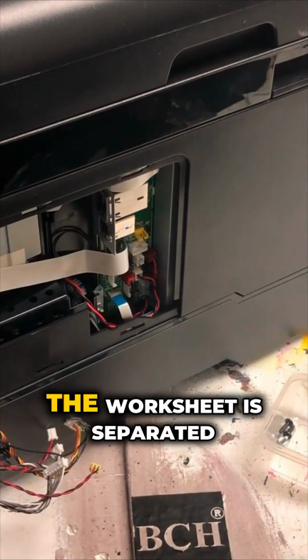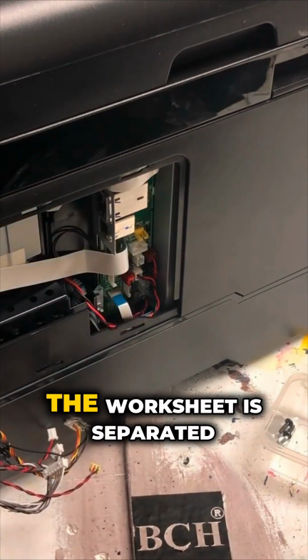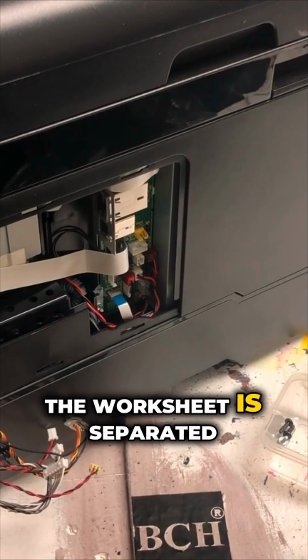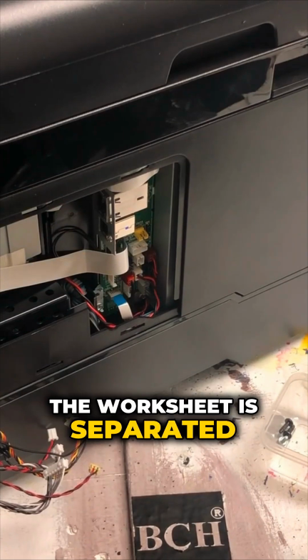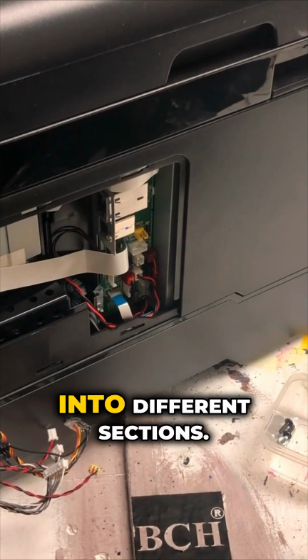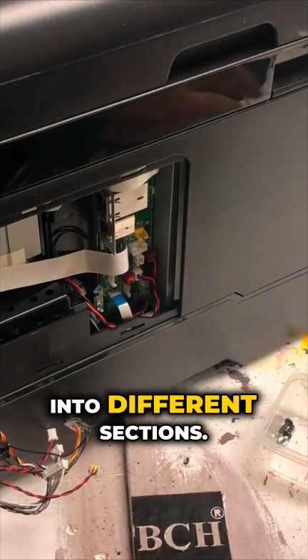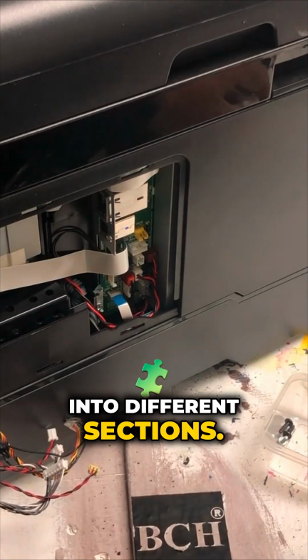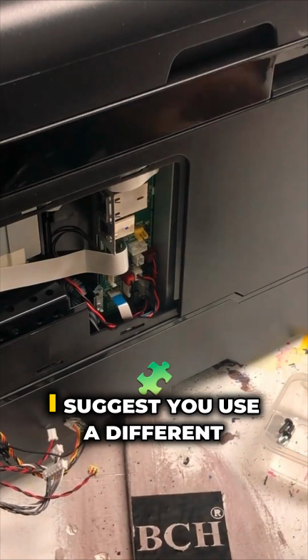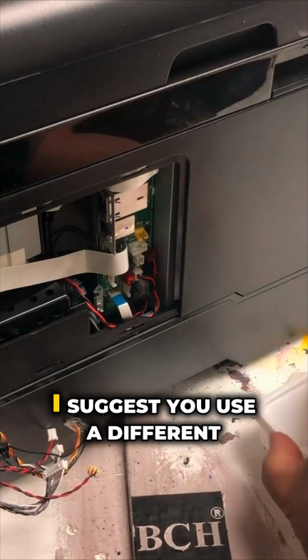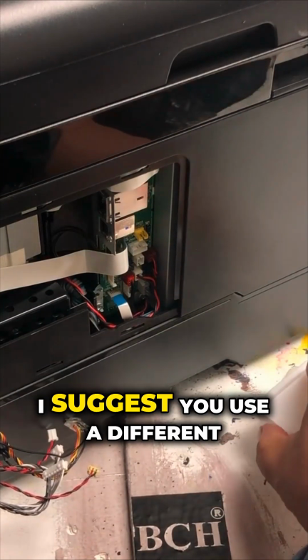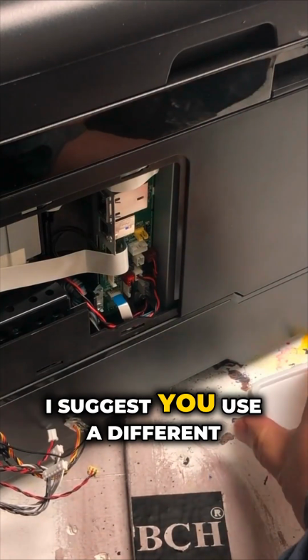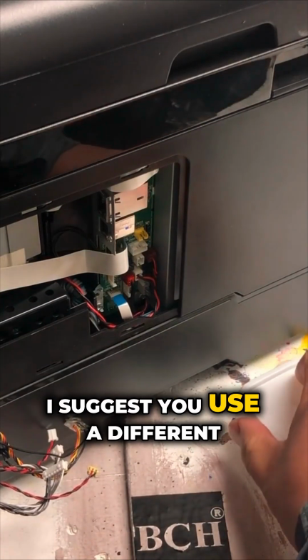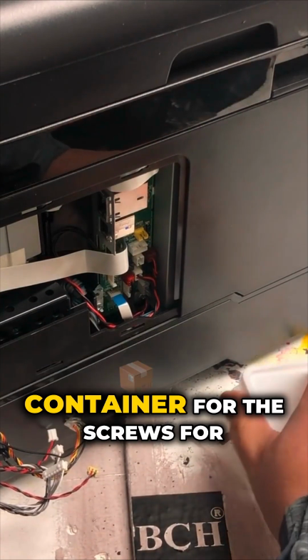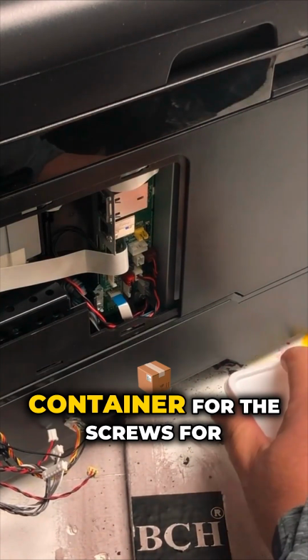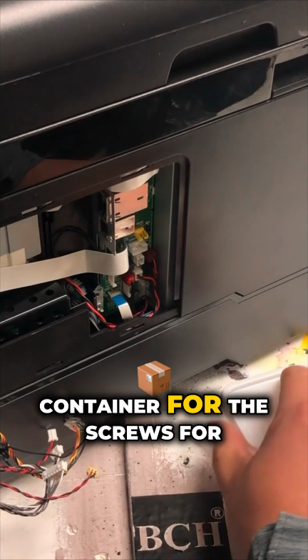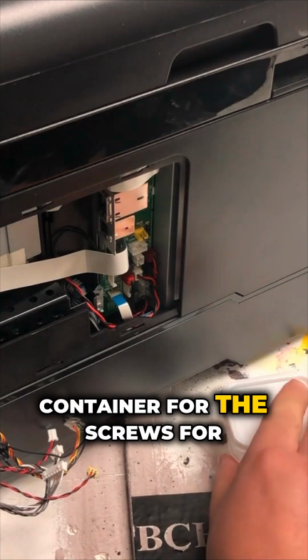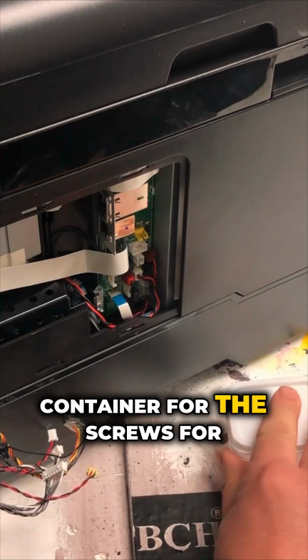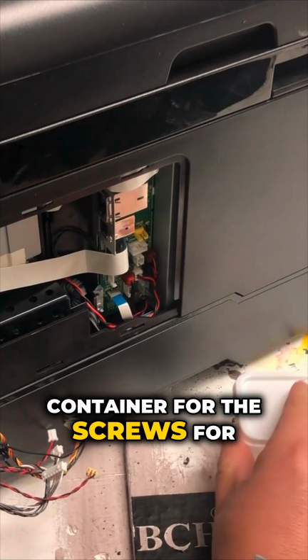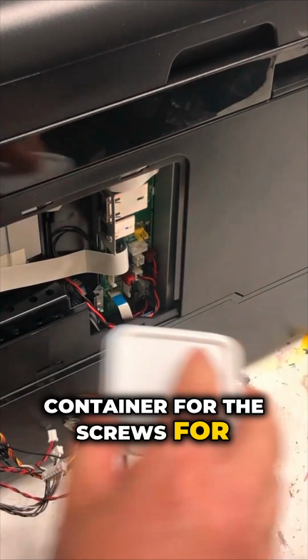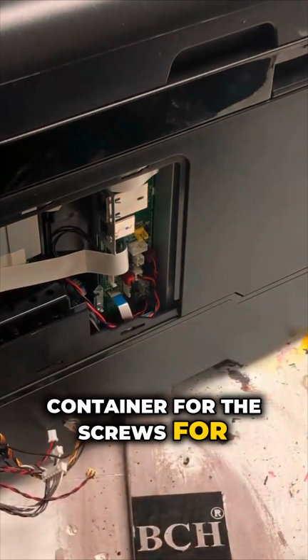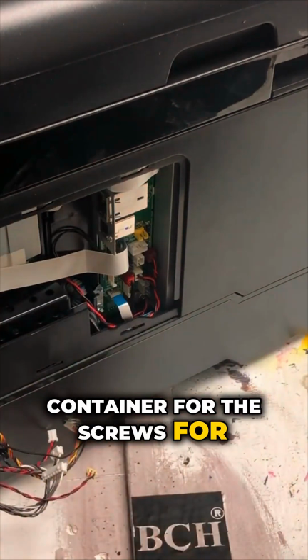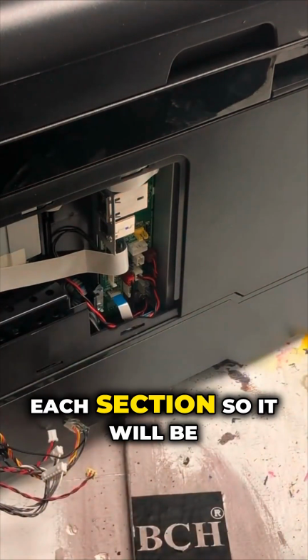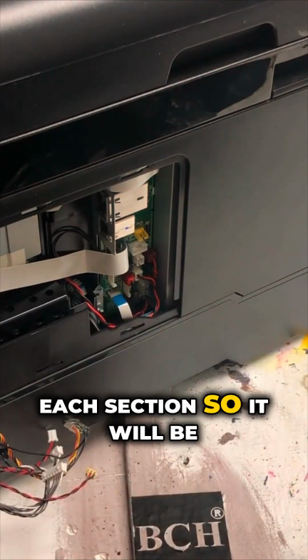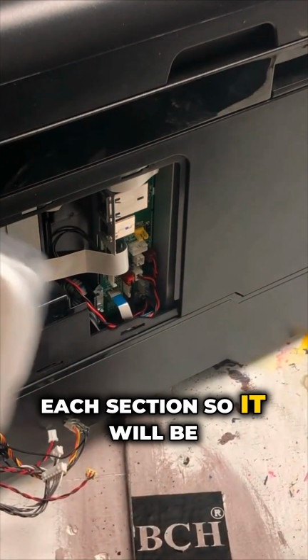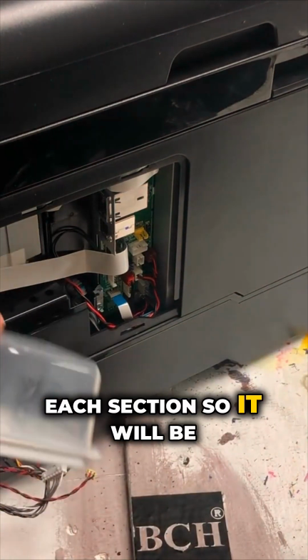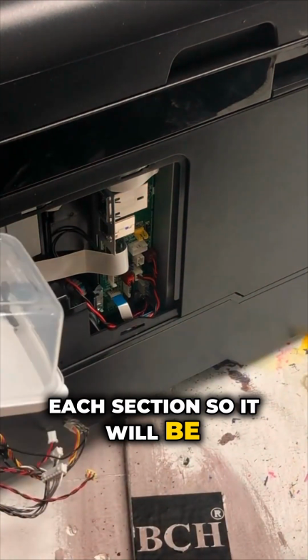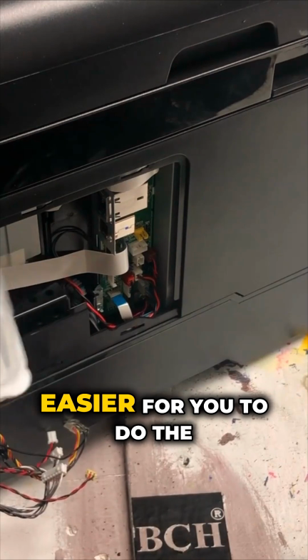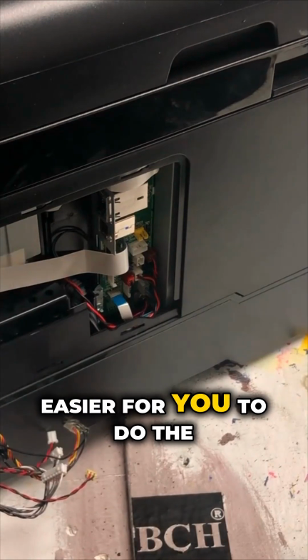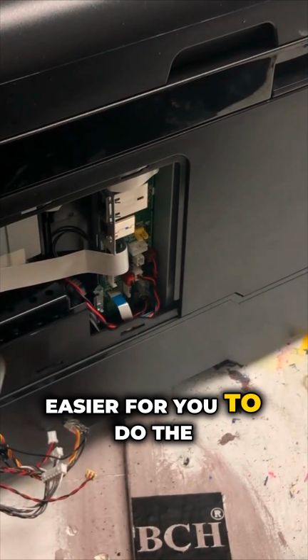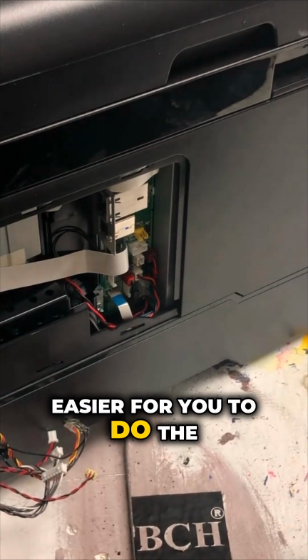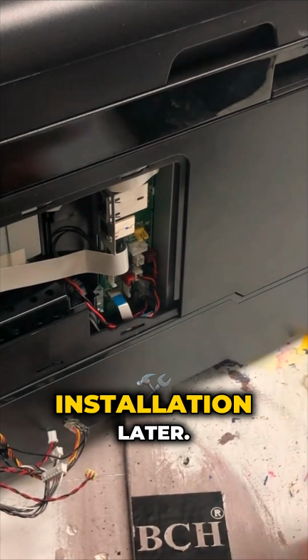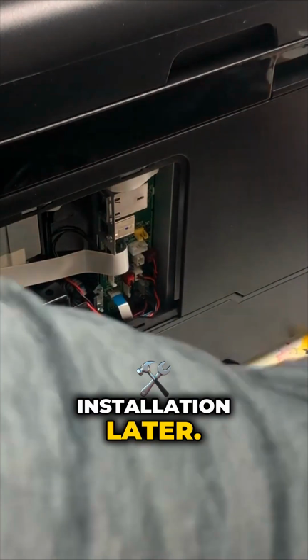The worksheet is separated into different sections. I suggest you use a different container for the screws for each section, so it will be easier for you to do the installation later.